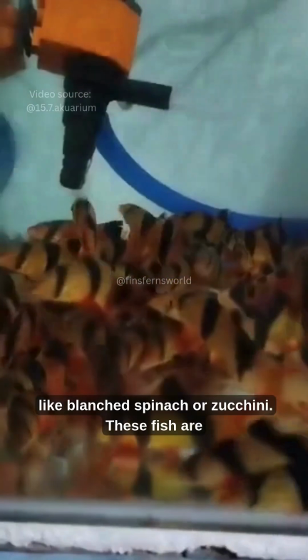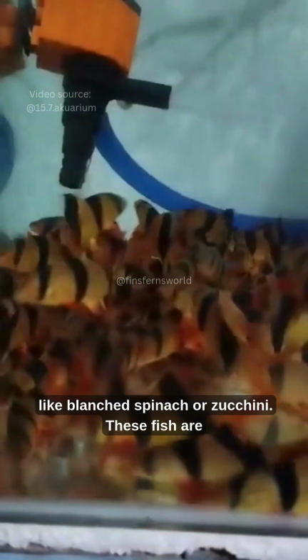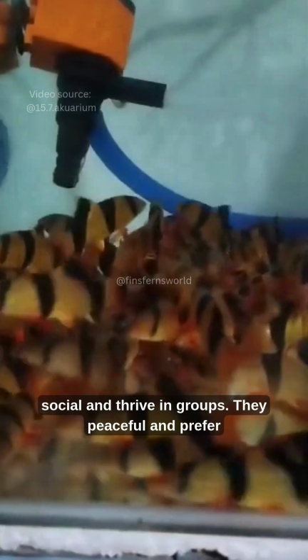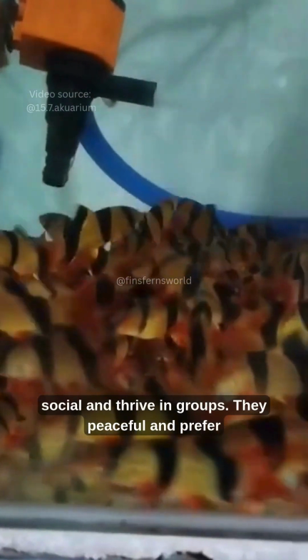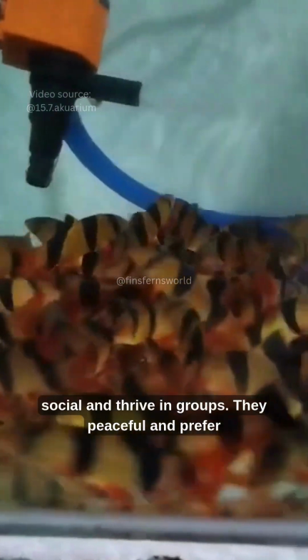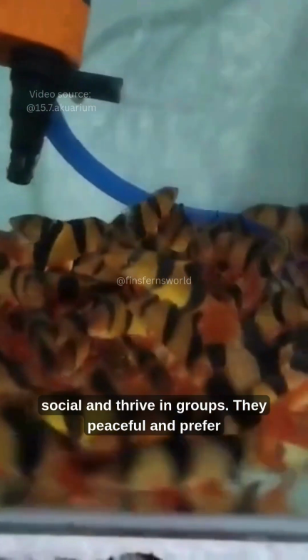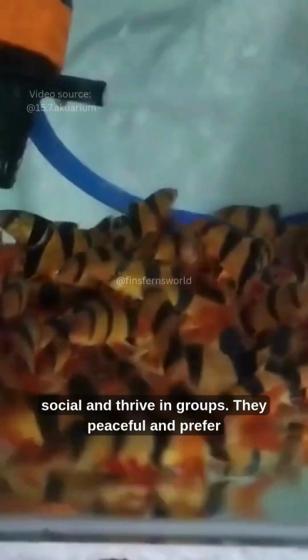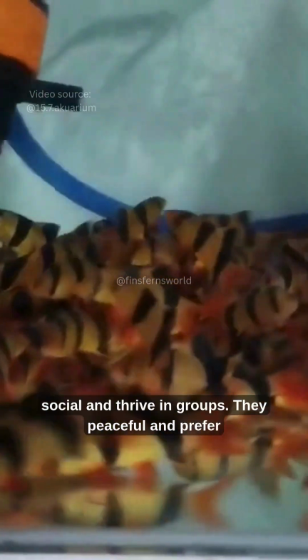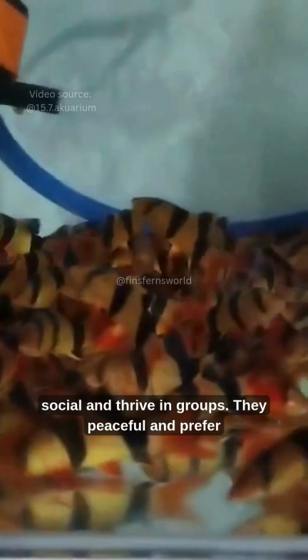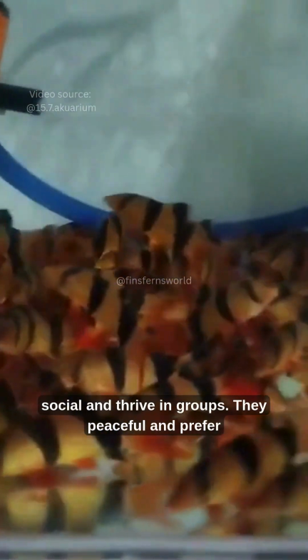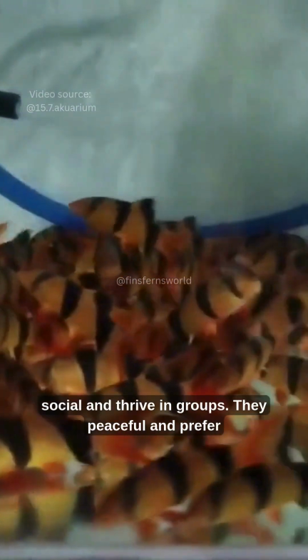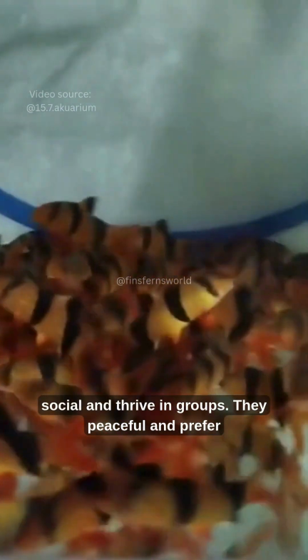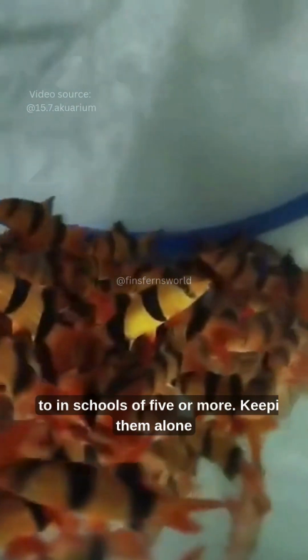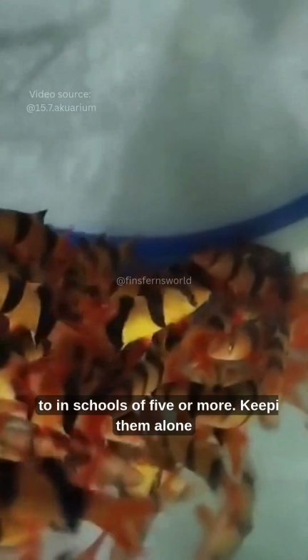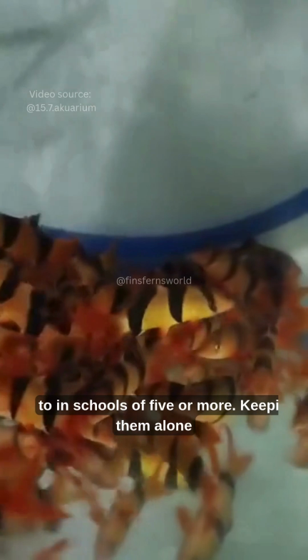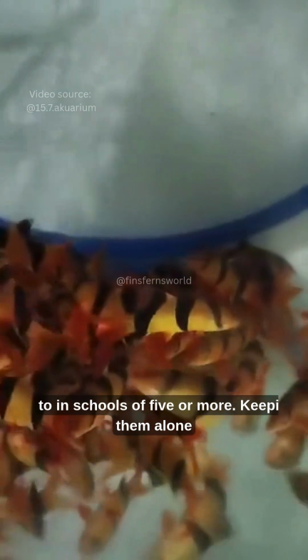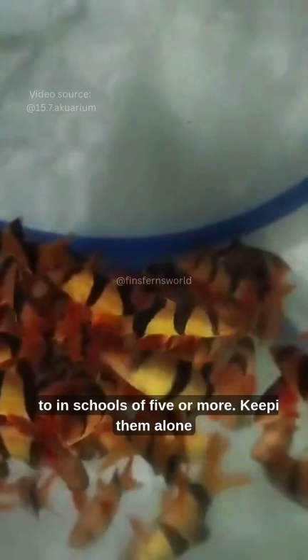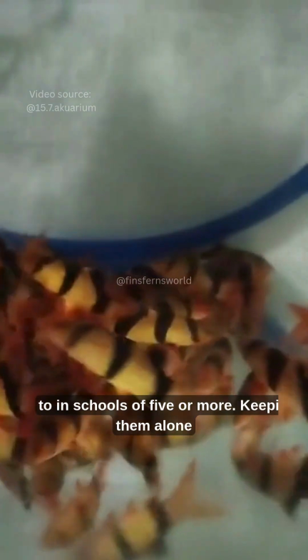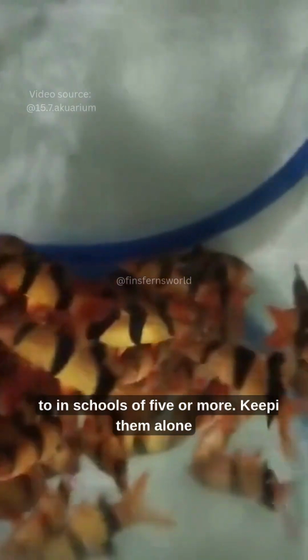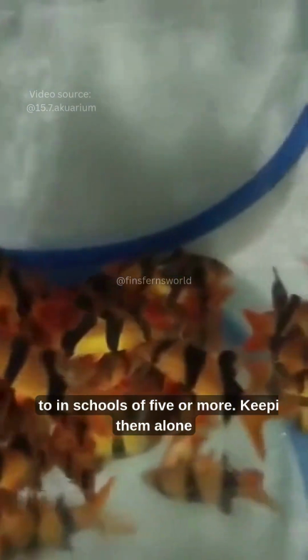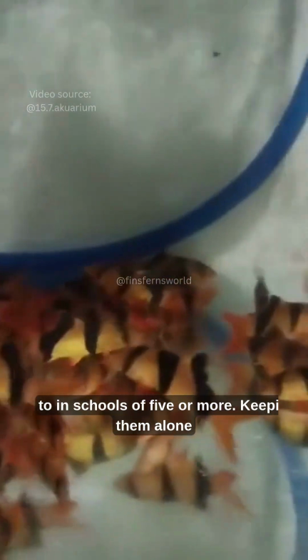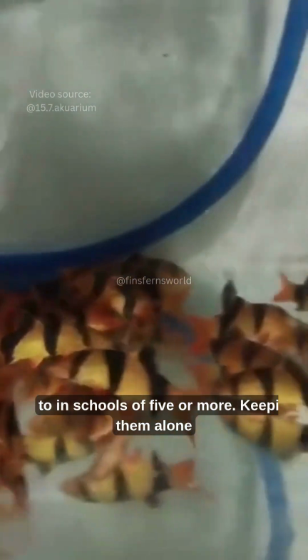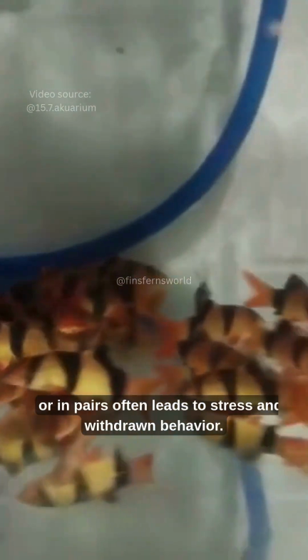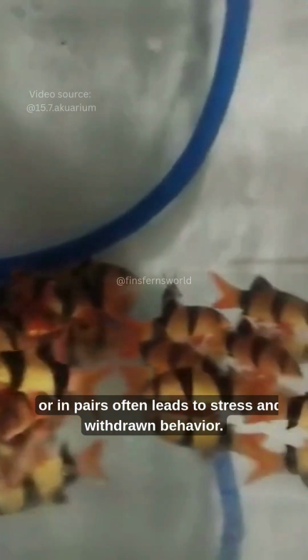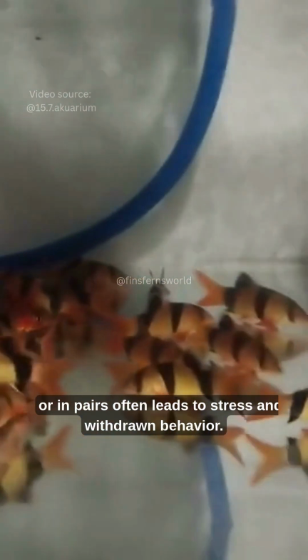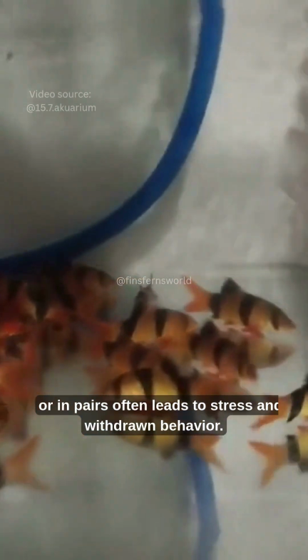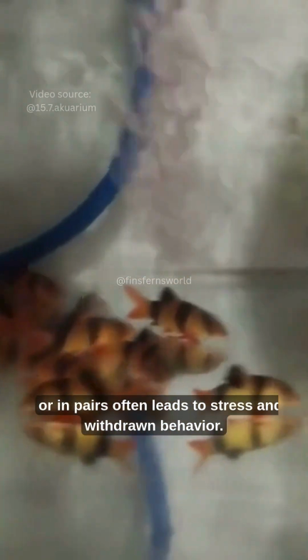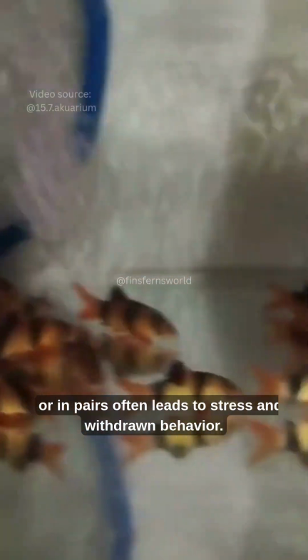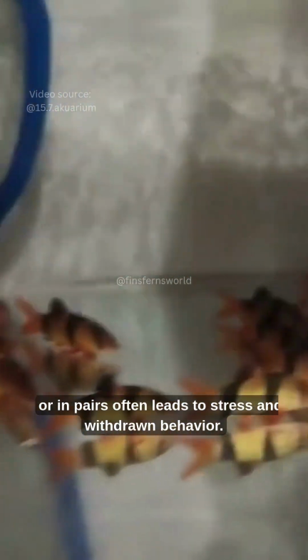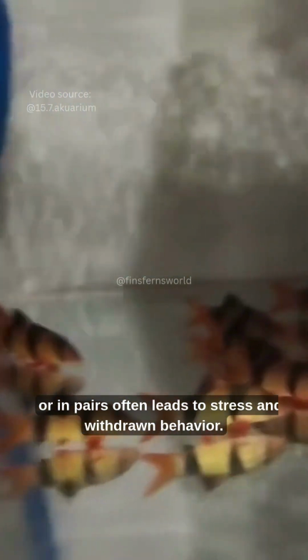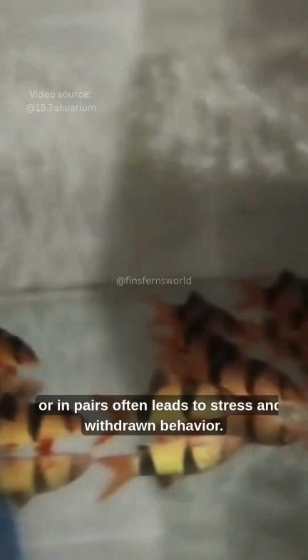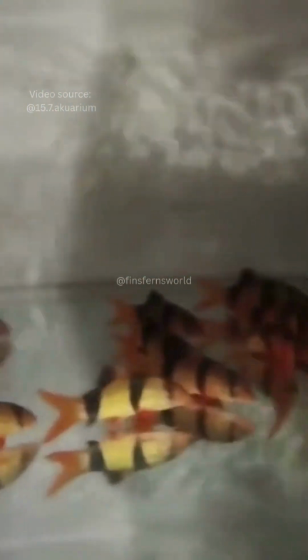These fish are social and thrive in groups. They are peaceful and prefer to be in schools of 5 or more. Keeping them alone or in pairs often leads to stress and withdrawn behavior.